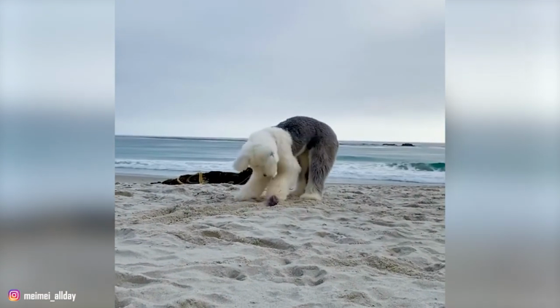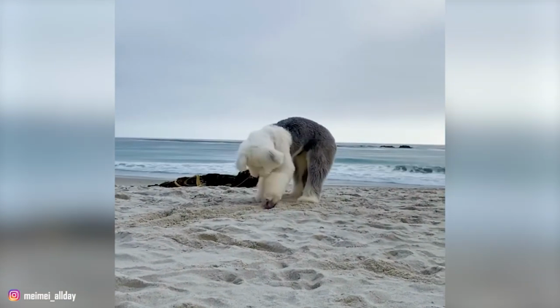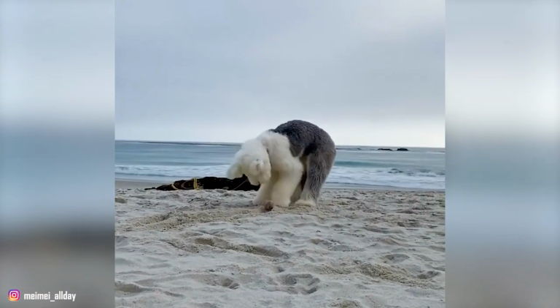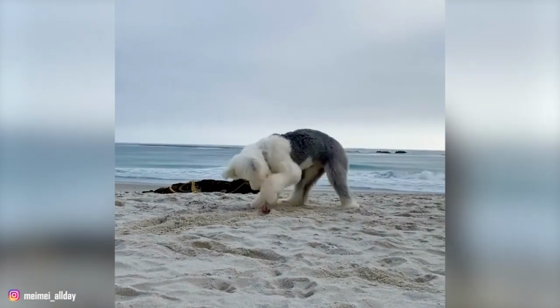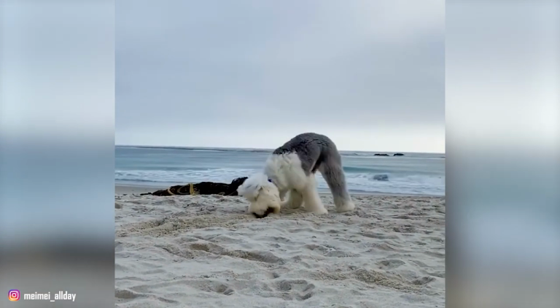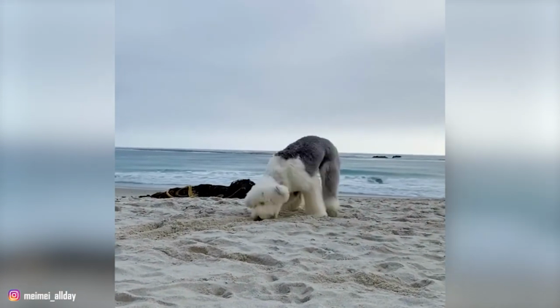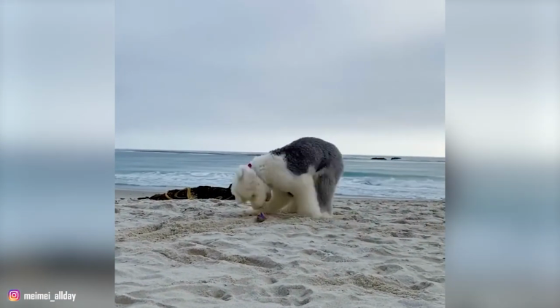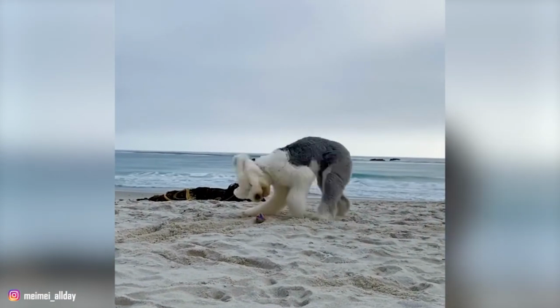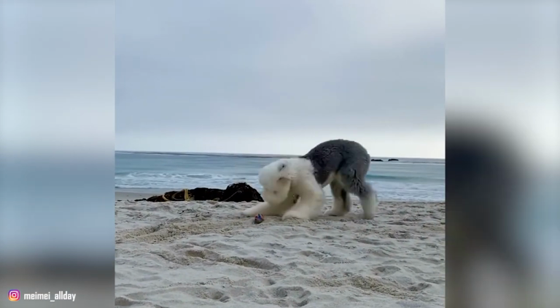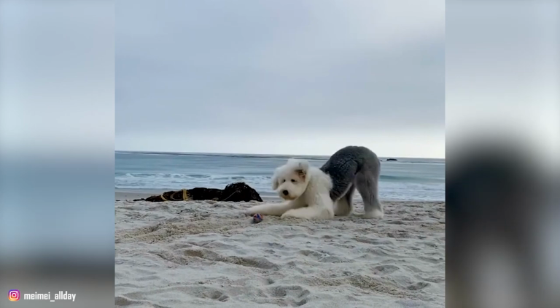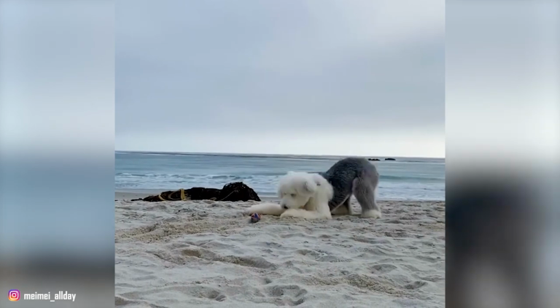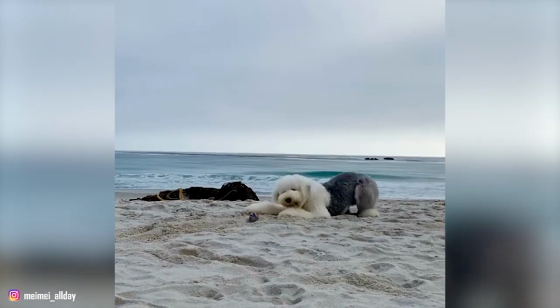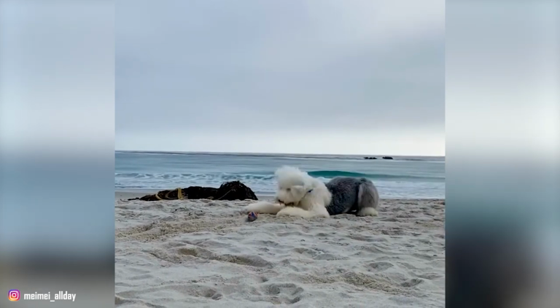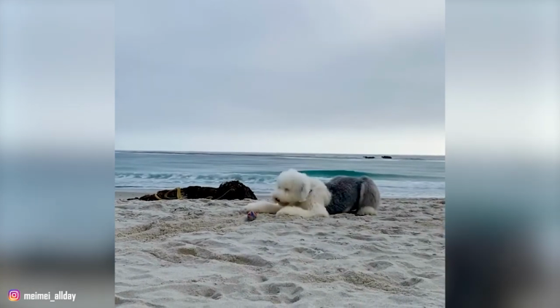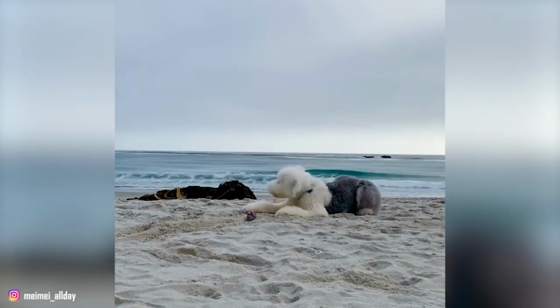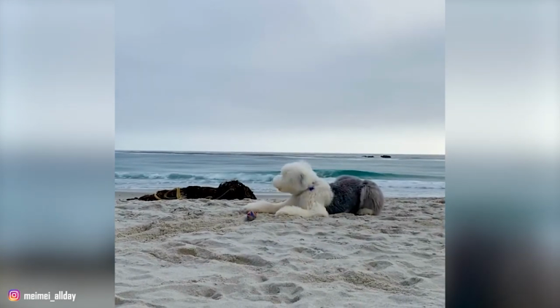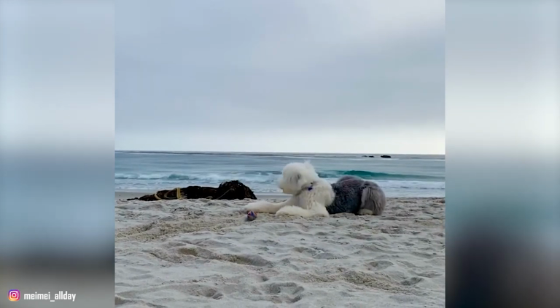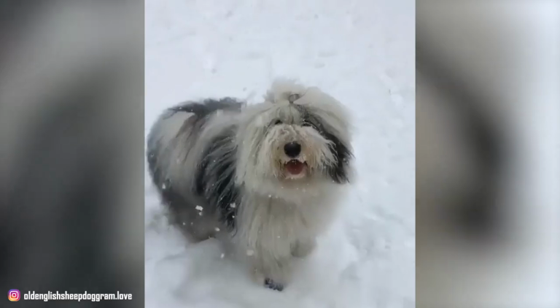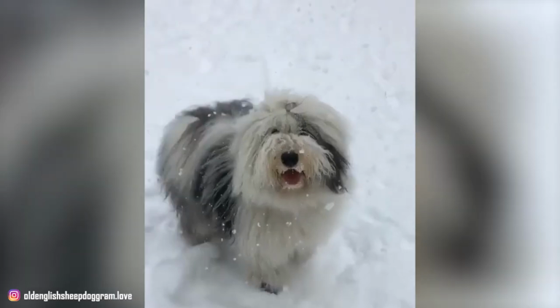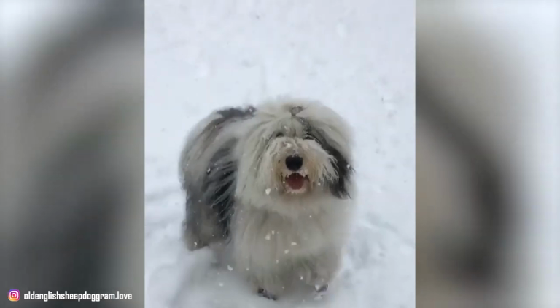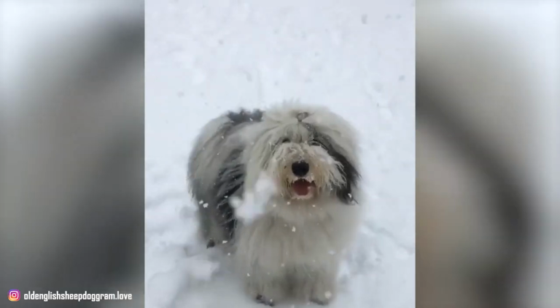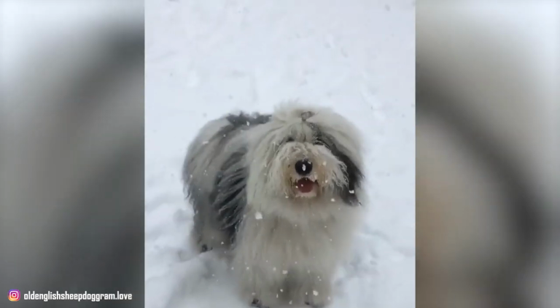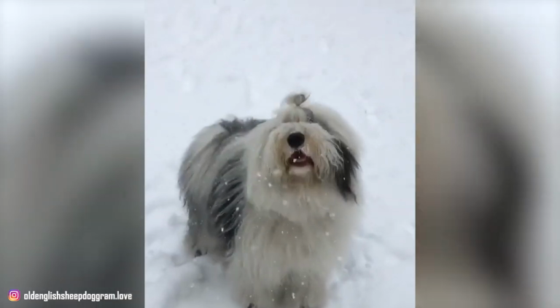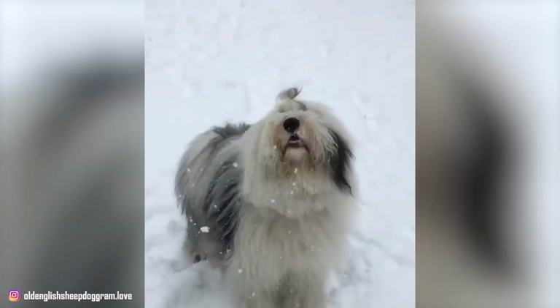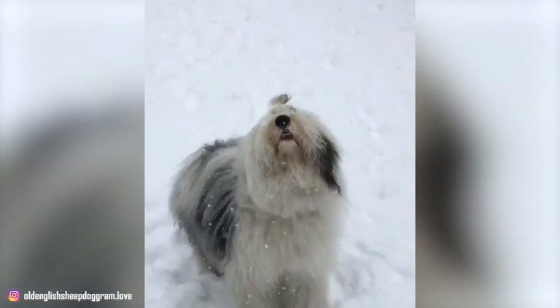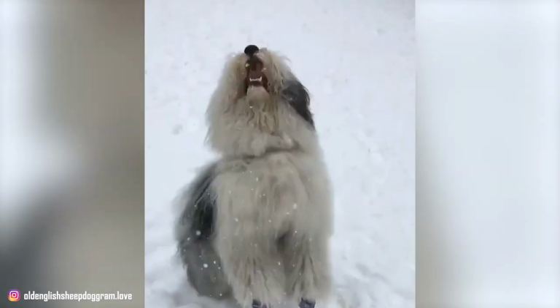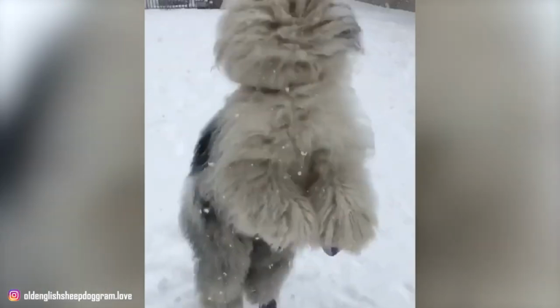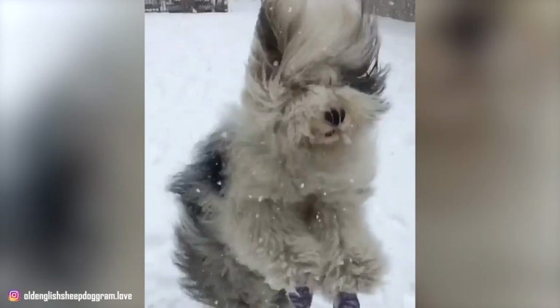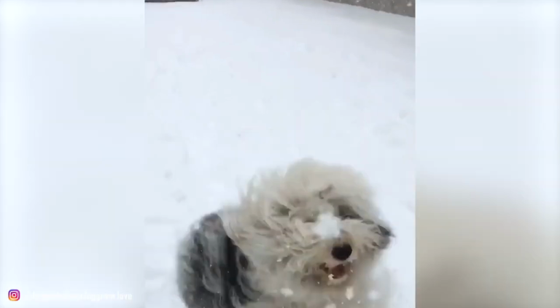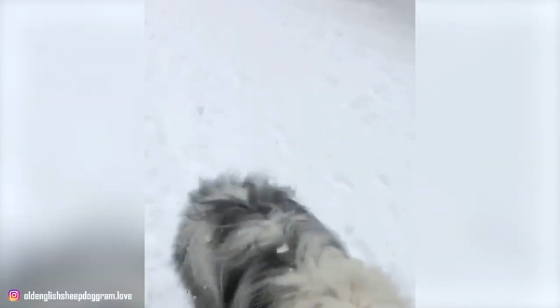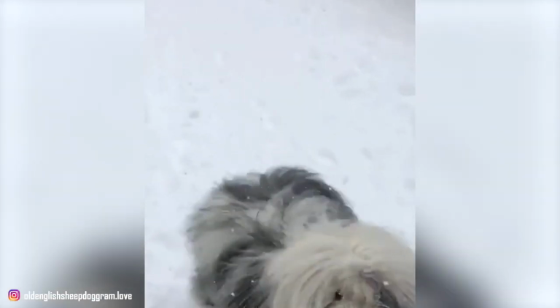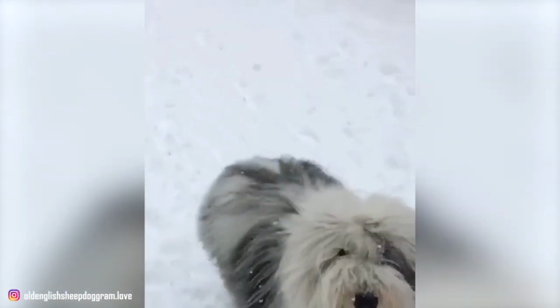The Old English was traditionally a drover, helping farmers drive cattle and sheep to the market. Now the breed is essentially a family dog and is famous for its affectionate and playful nature.